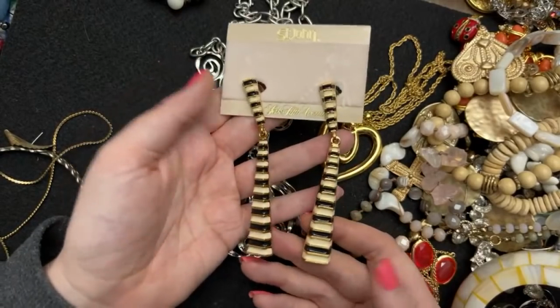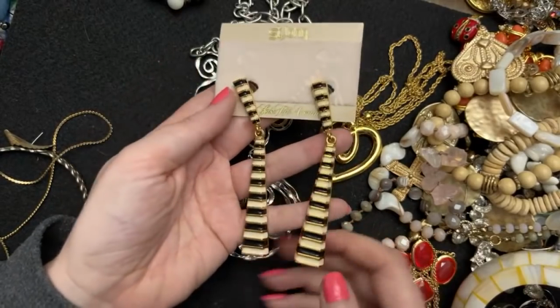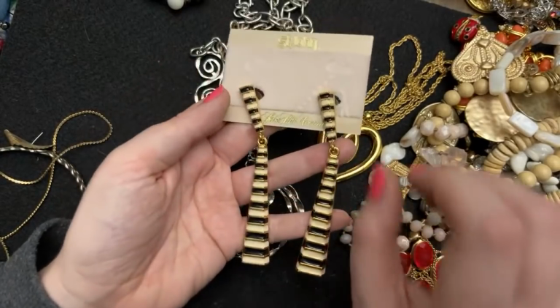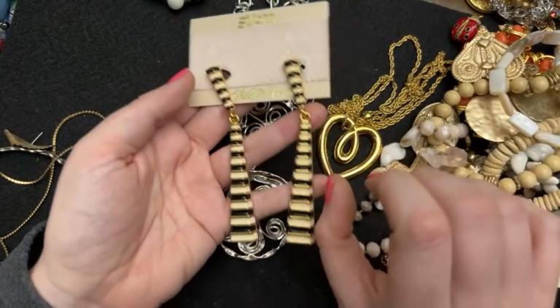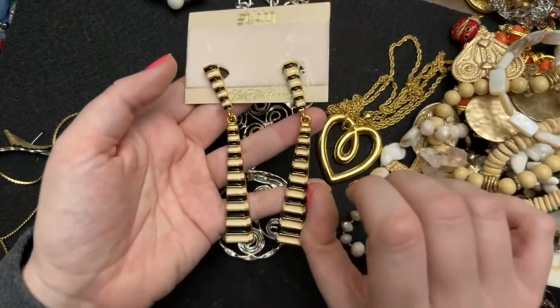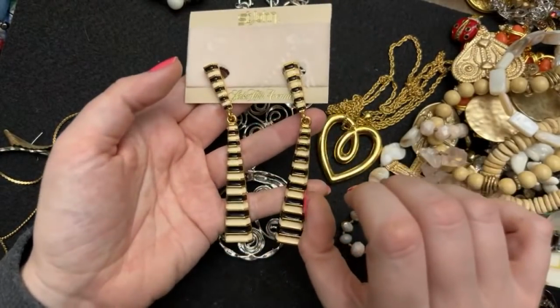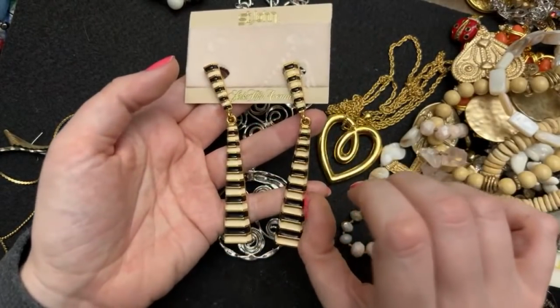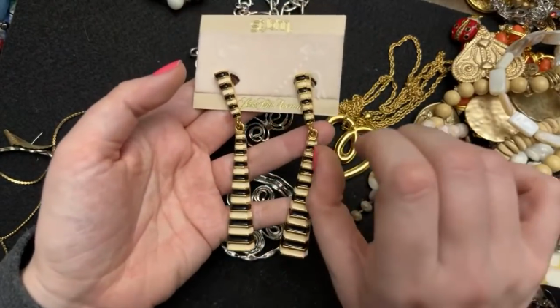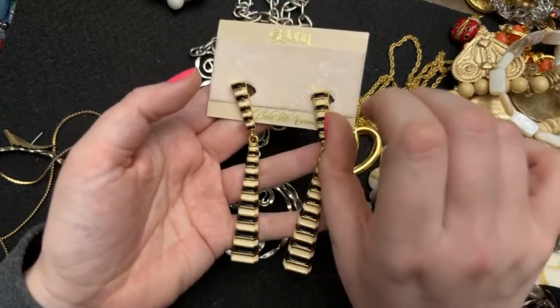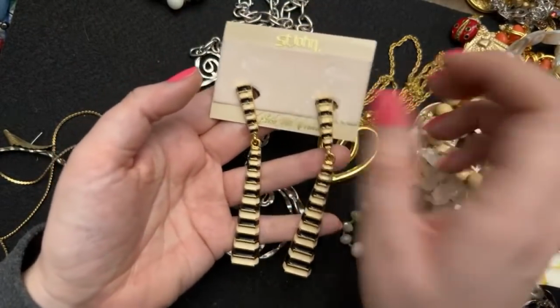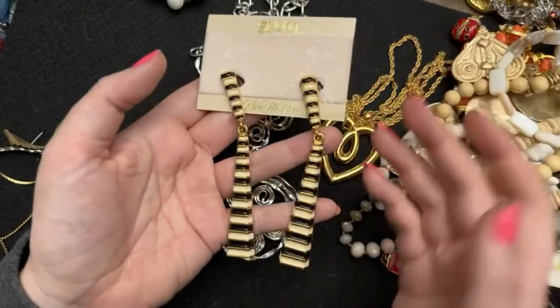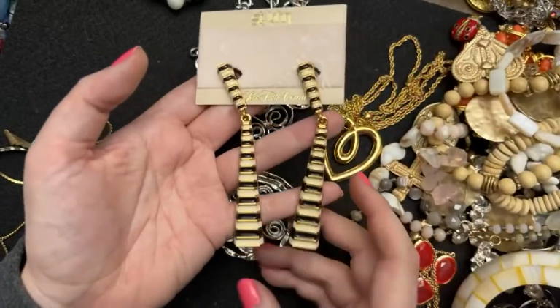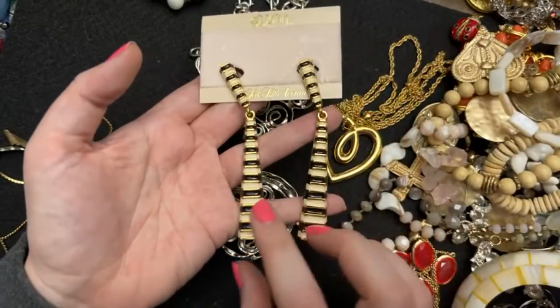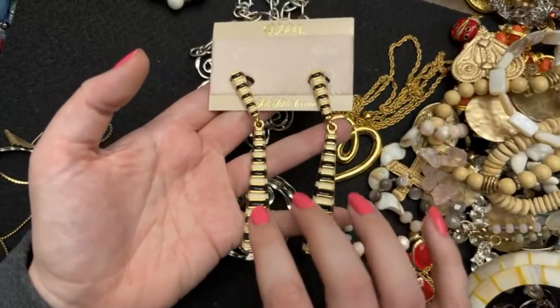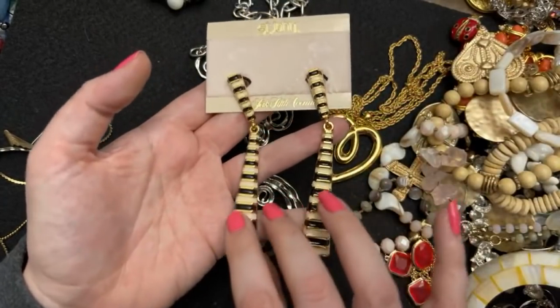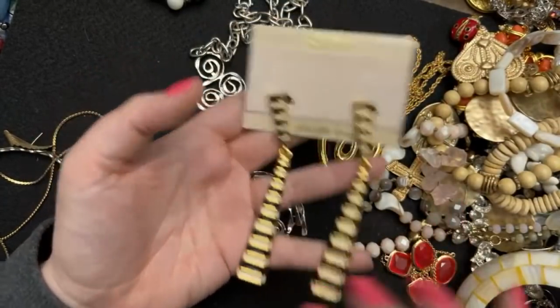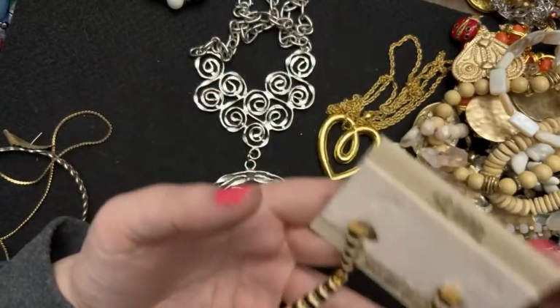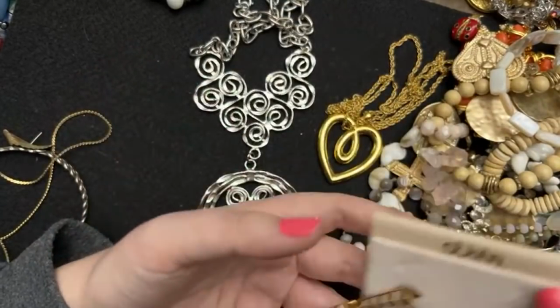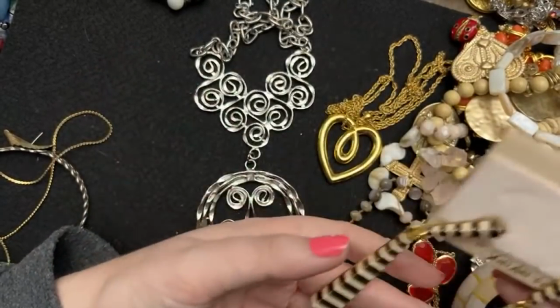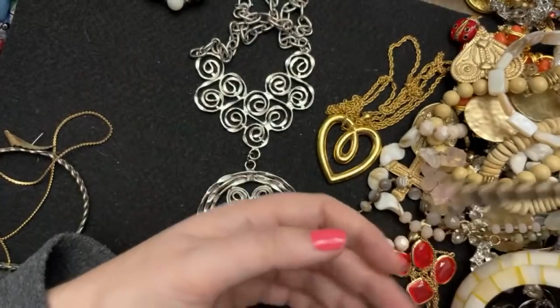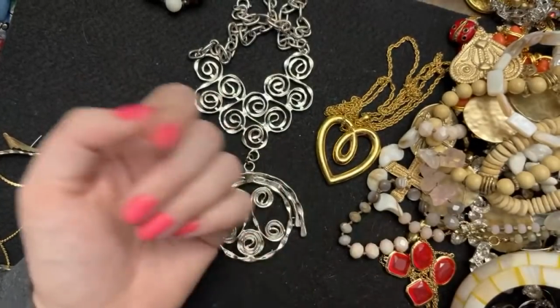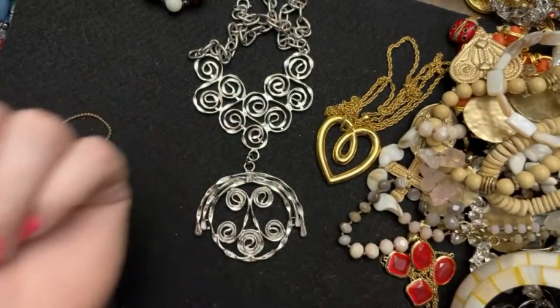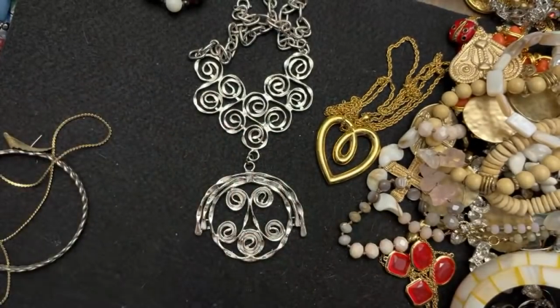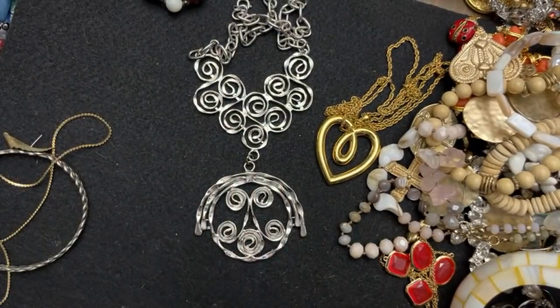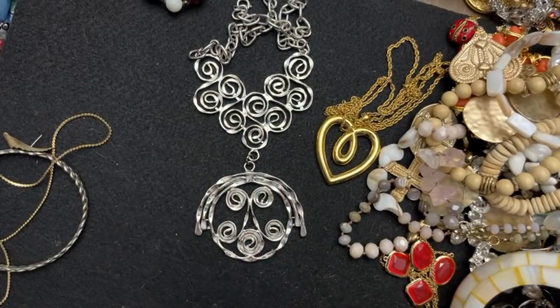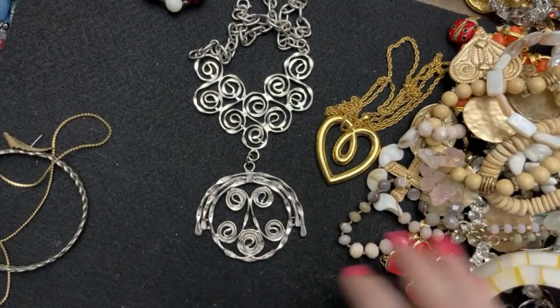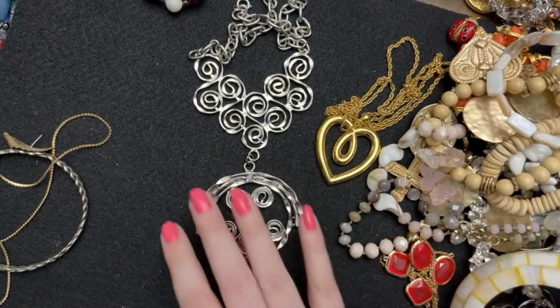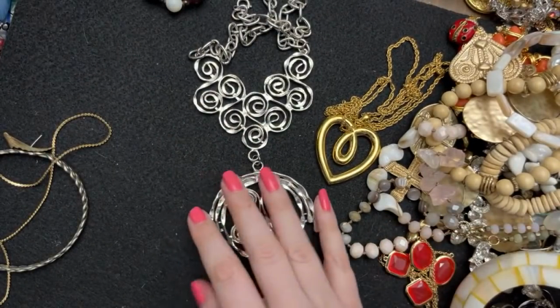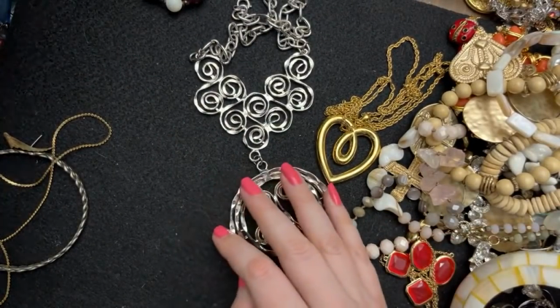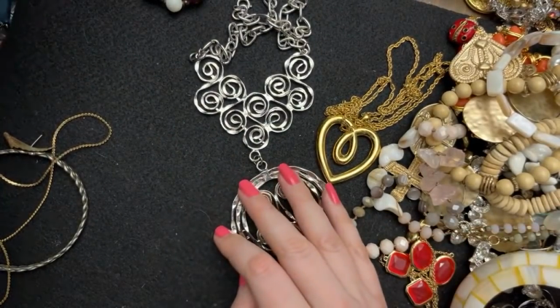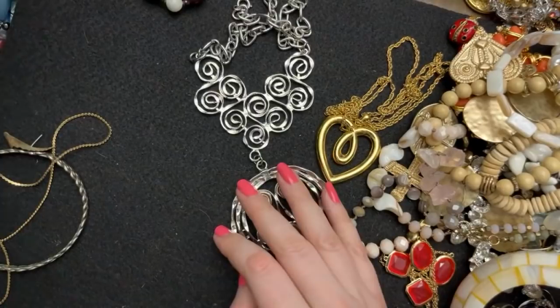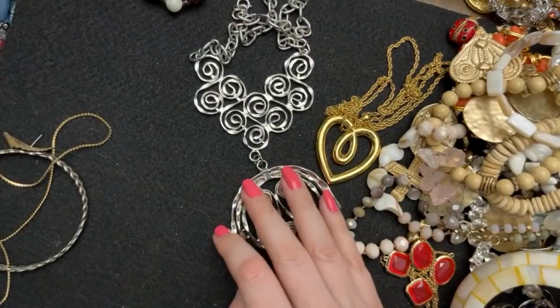Like, oh my gosh — they're like four inches or something. These are crazy big but I love them.